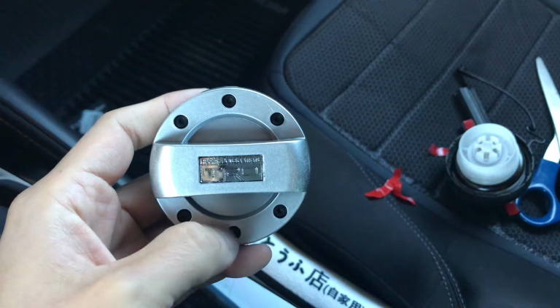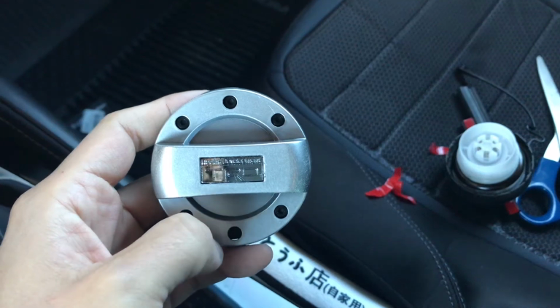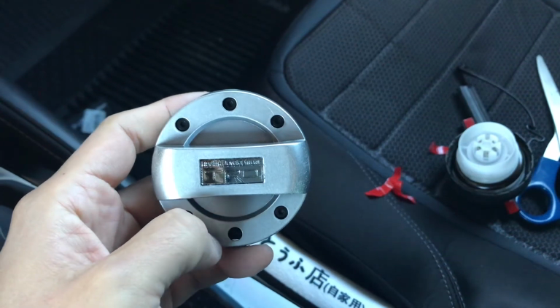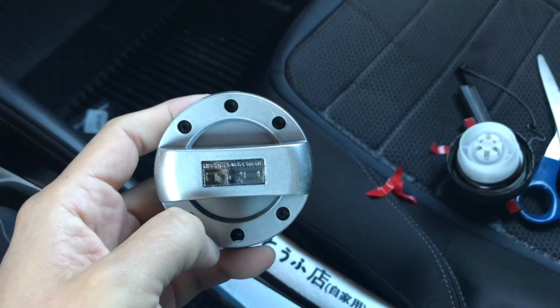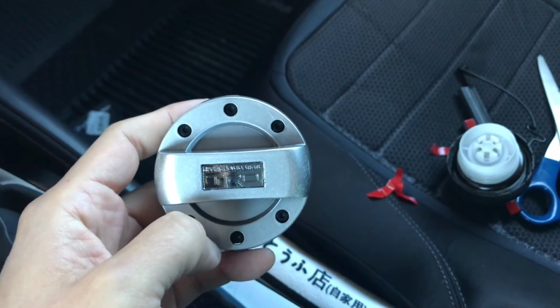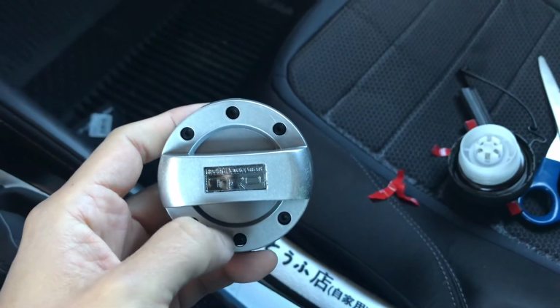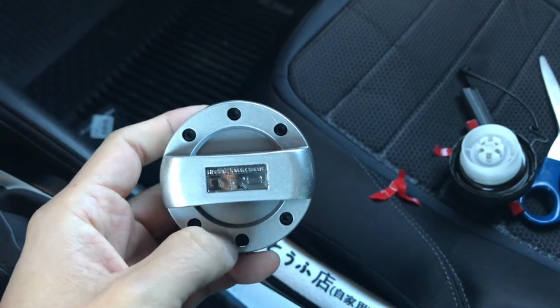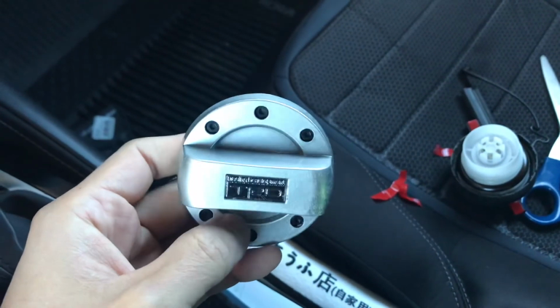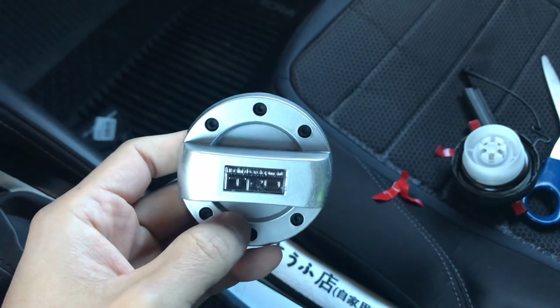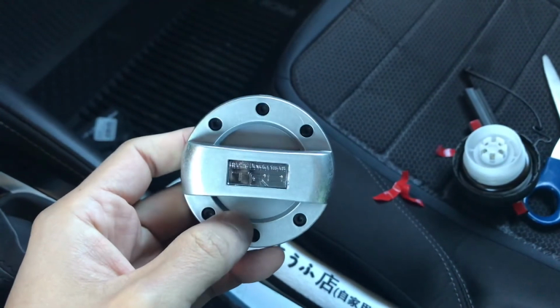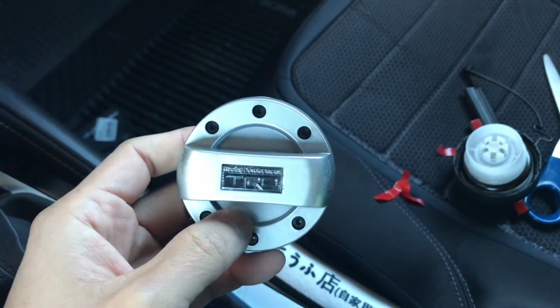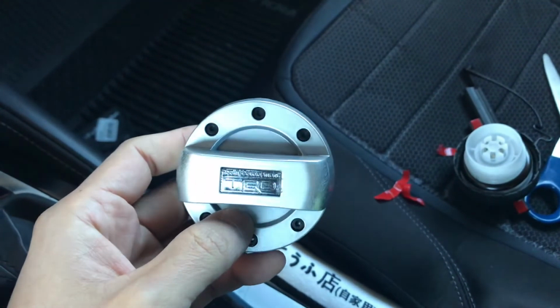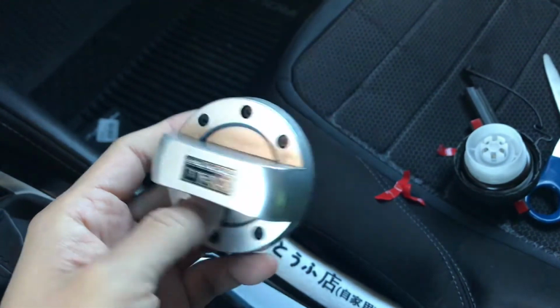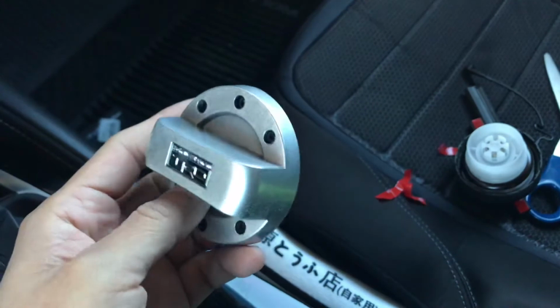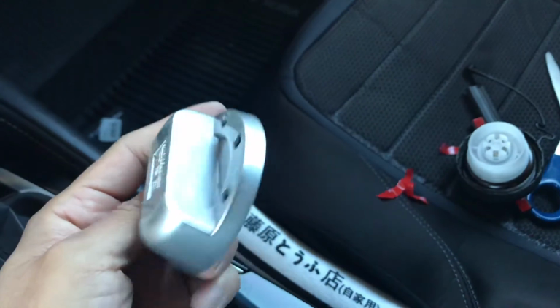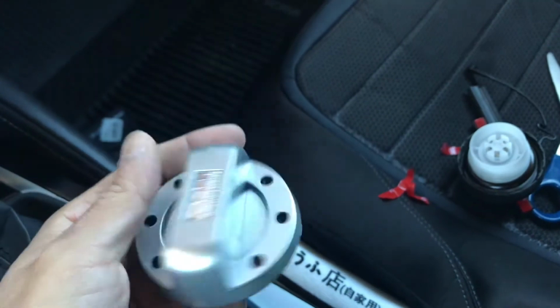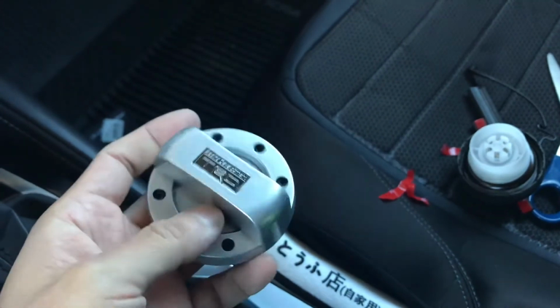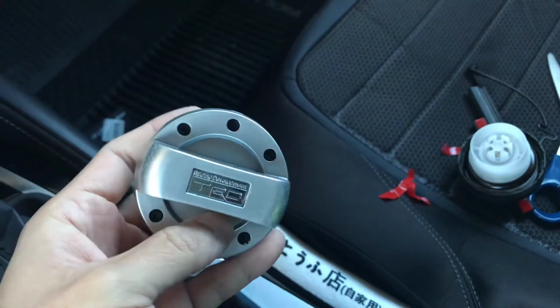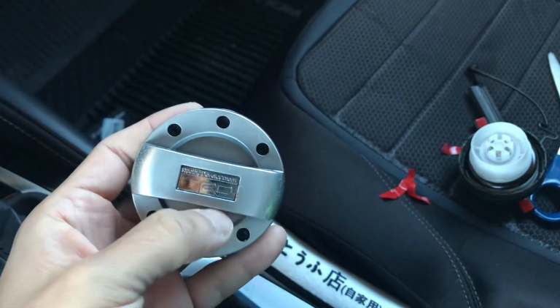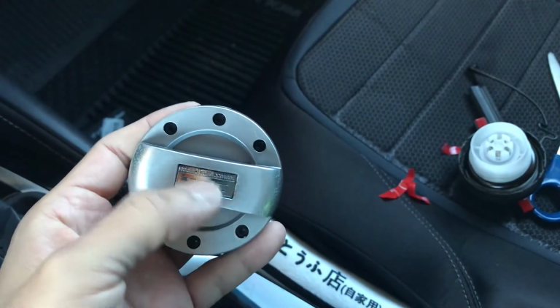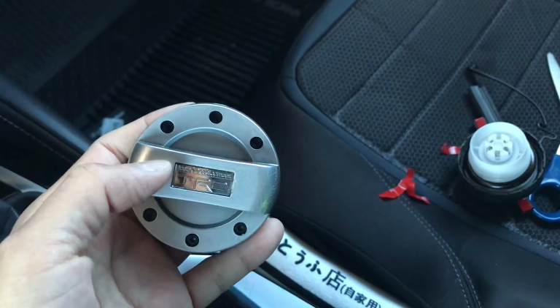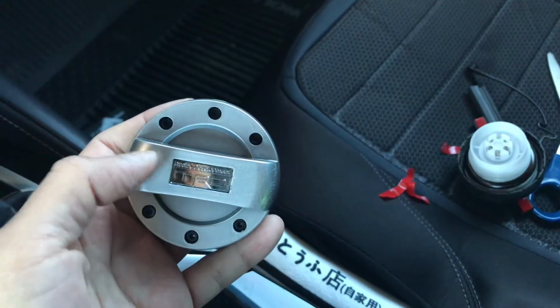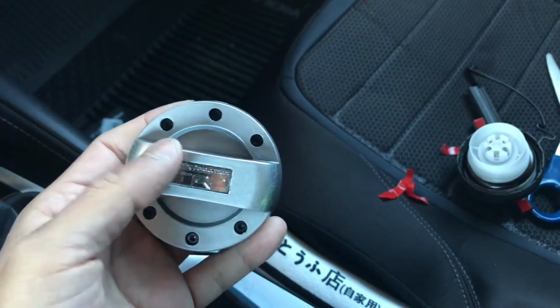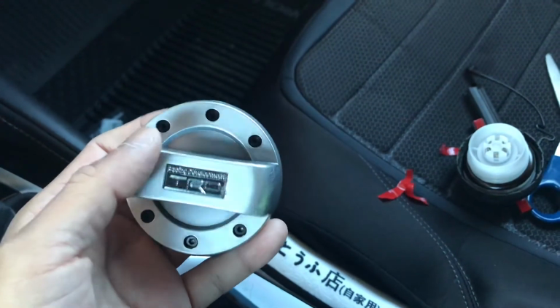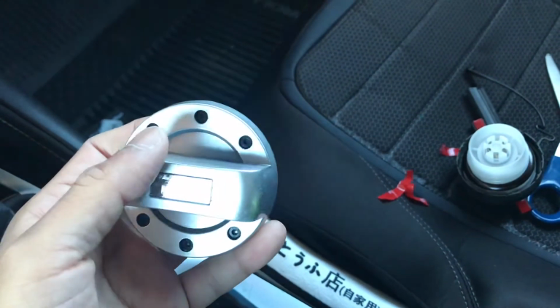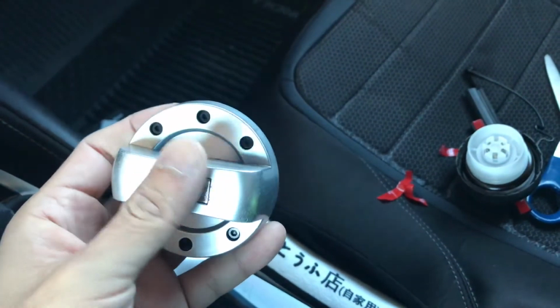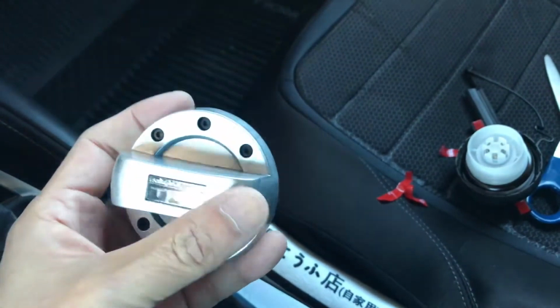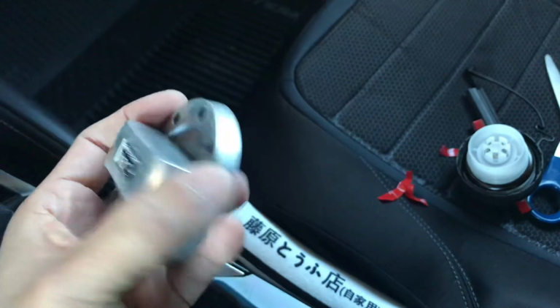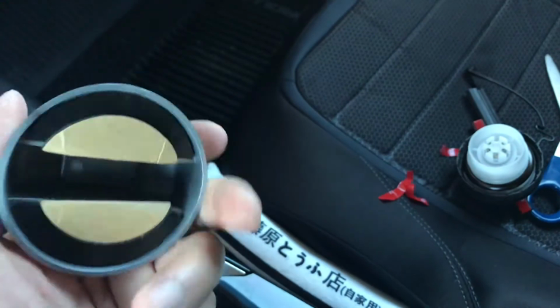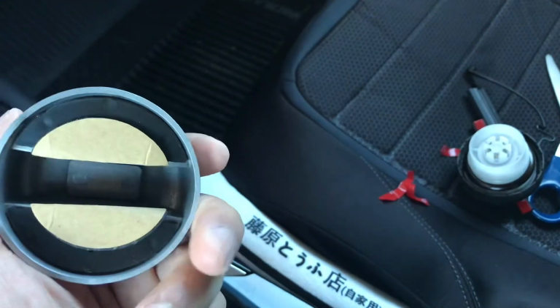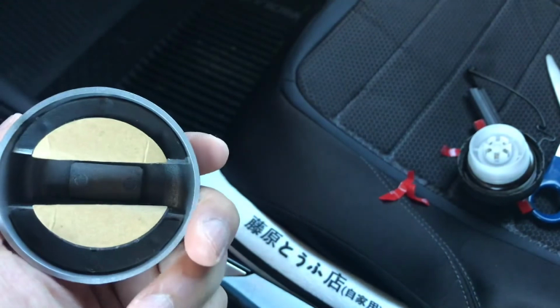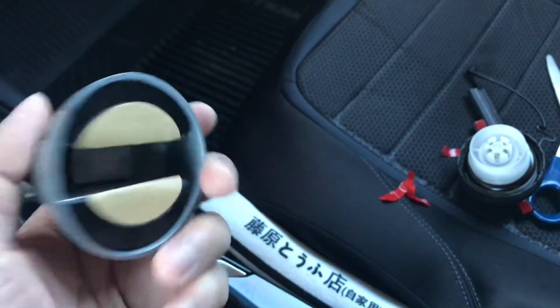Hey guys, welcome back to my YouTube channel. Today I'm gonna be putting on this gas cap. I actually got it for free, so it's a TRD — it's a fake, and that's the reason why I got it for free.